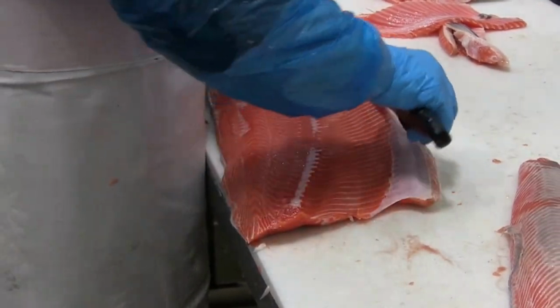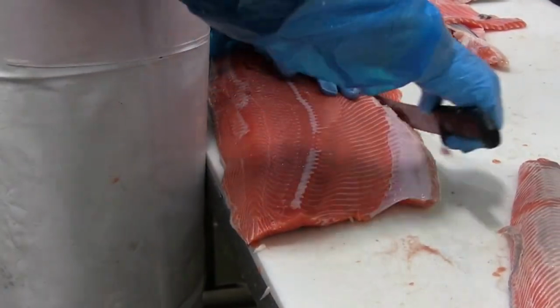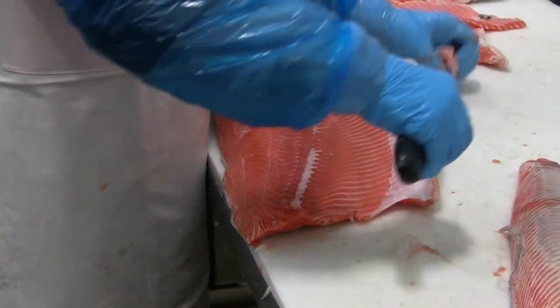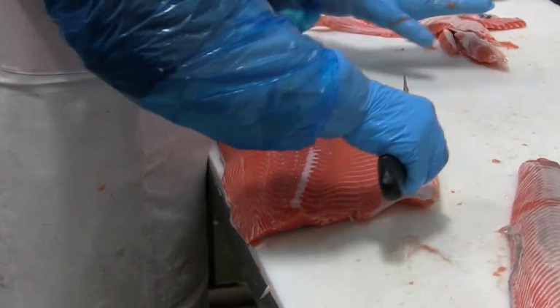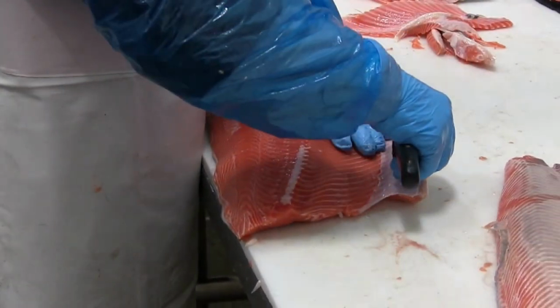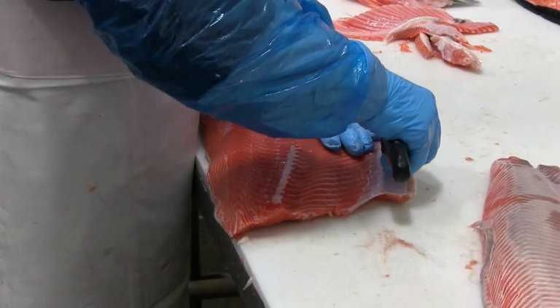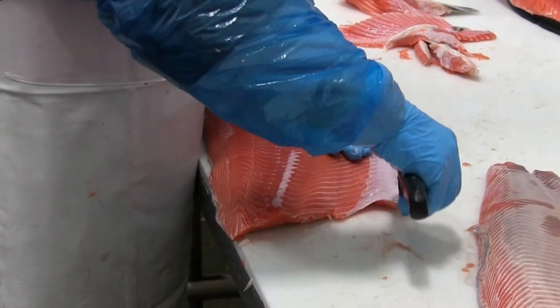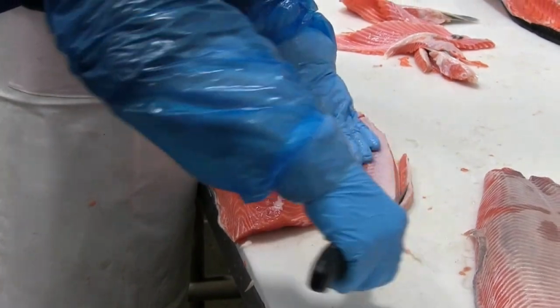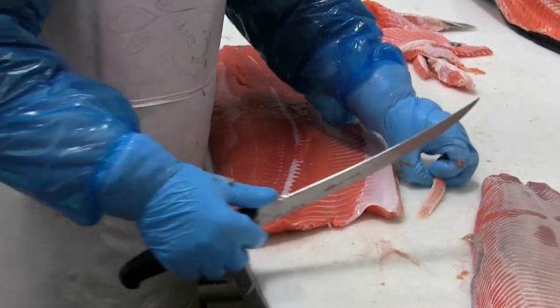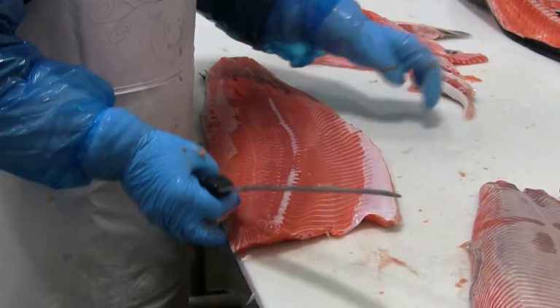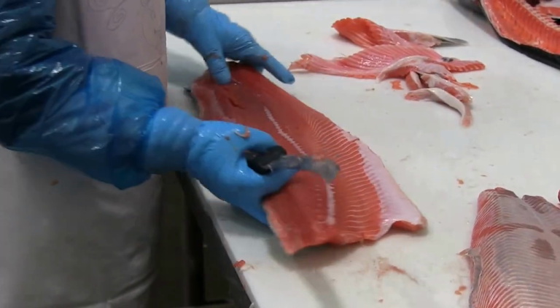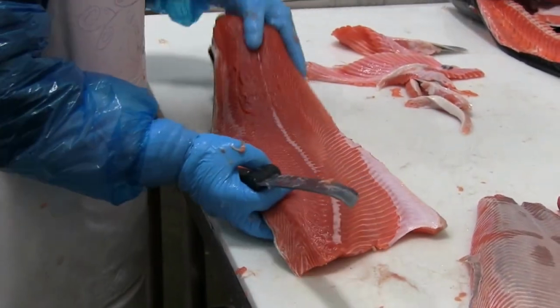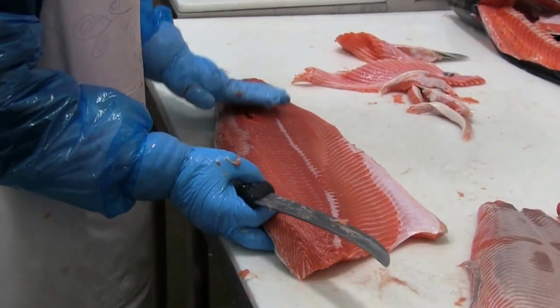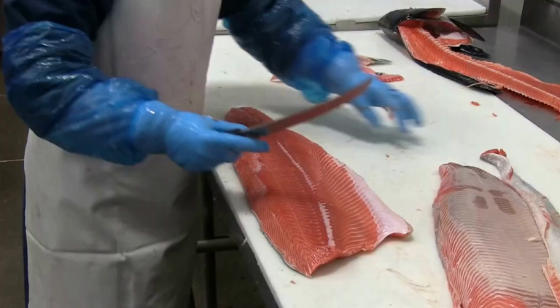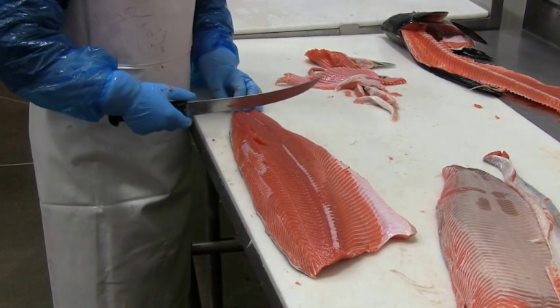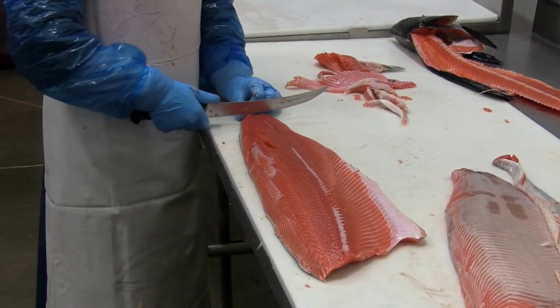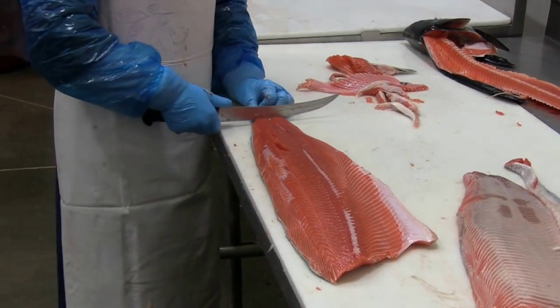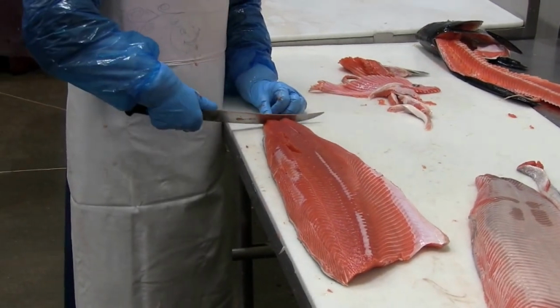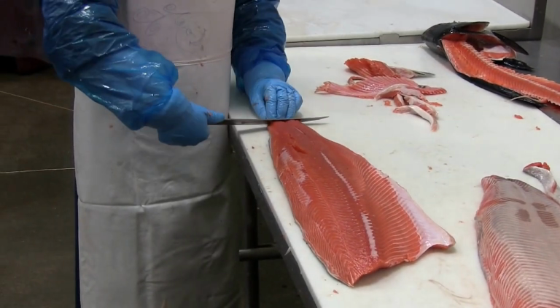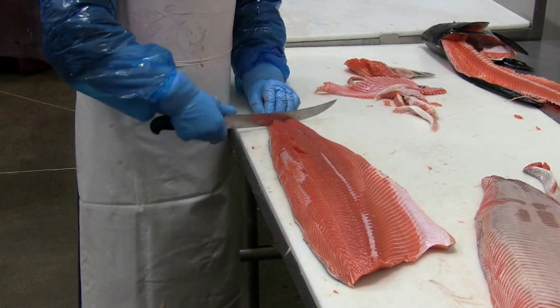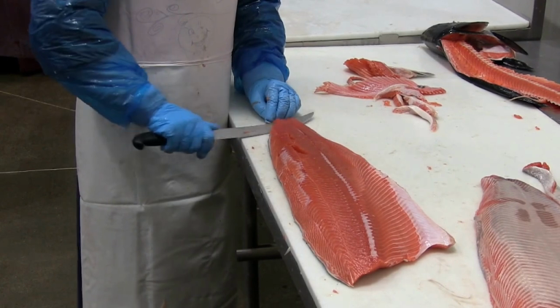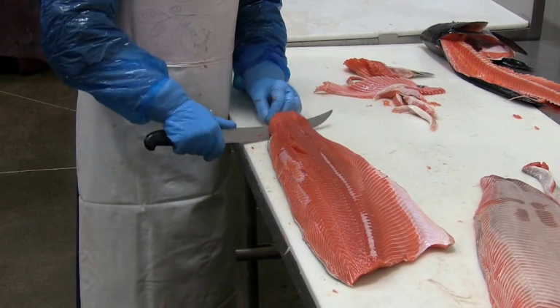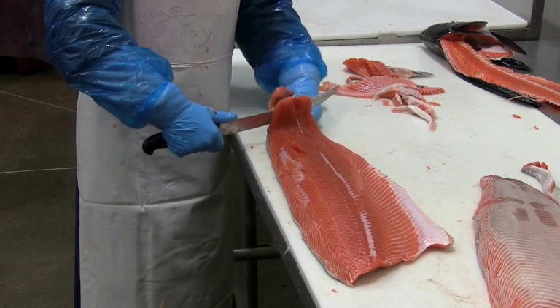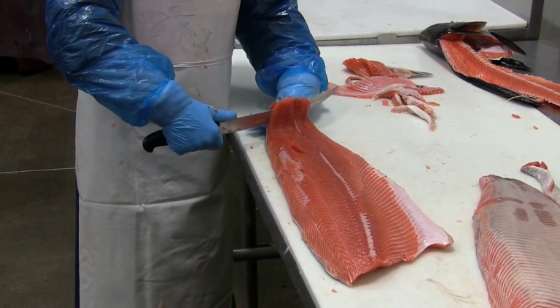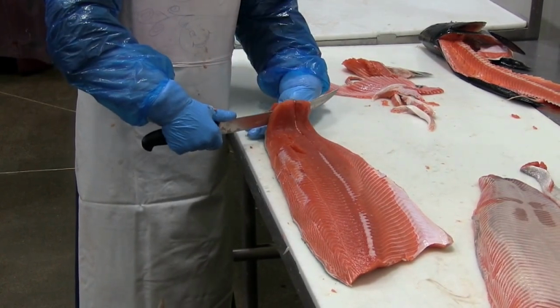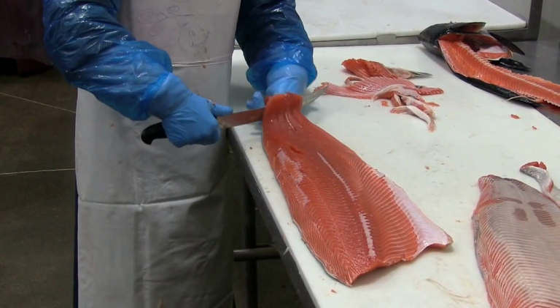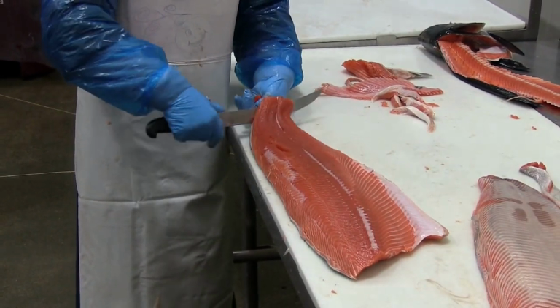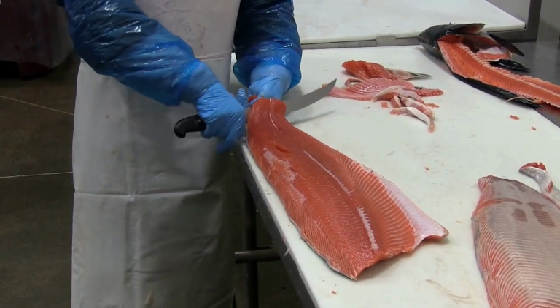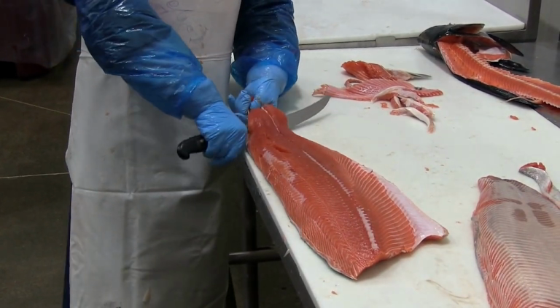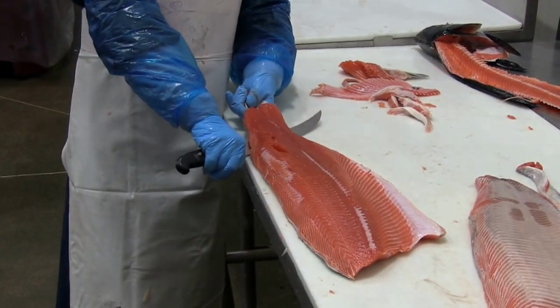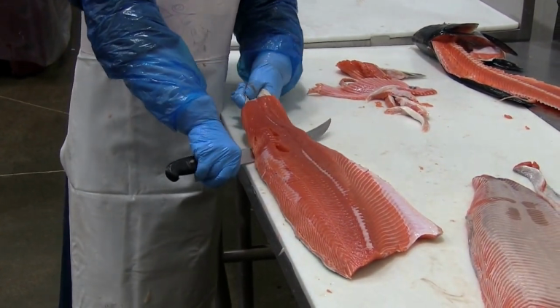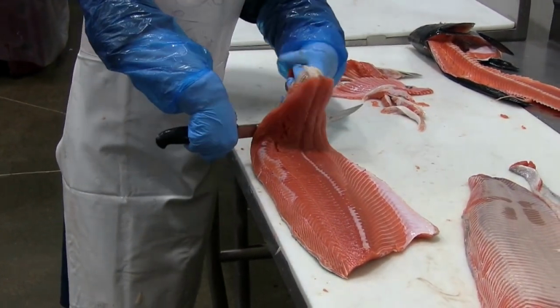A little bit more trim, then moving on to removing the skin. Again, the trick here is to hold the skin taut, pull the skin and push the knife at the same time.